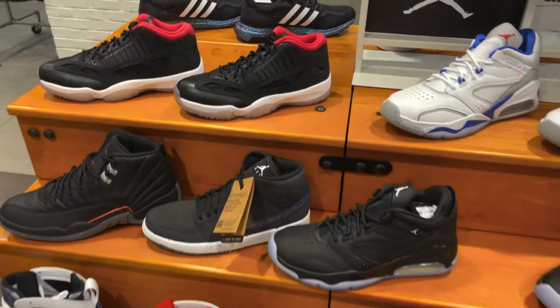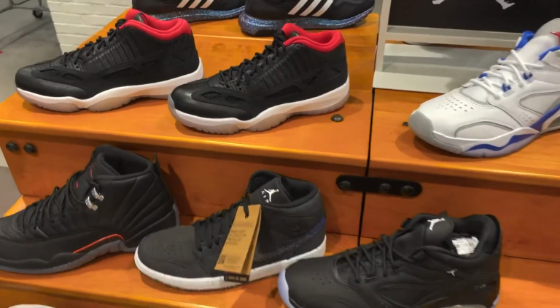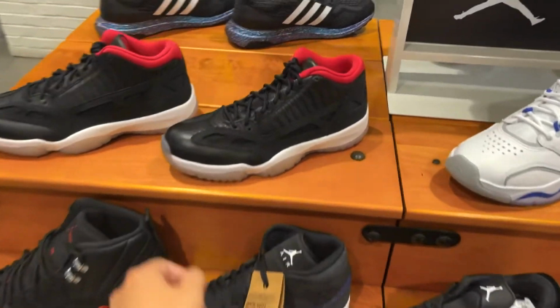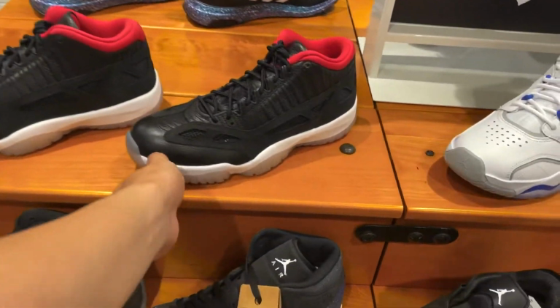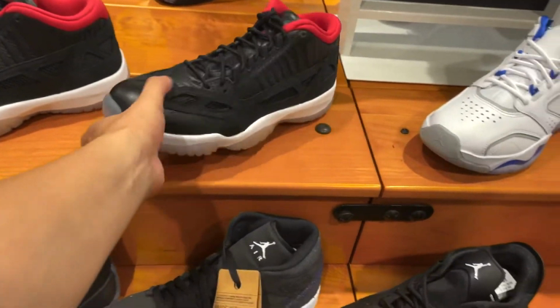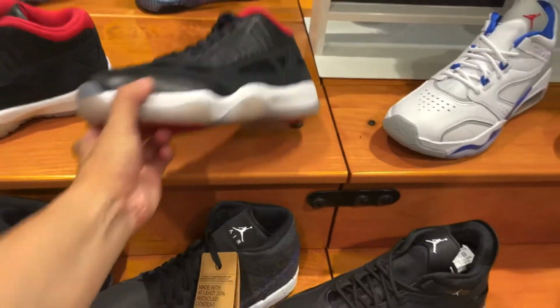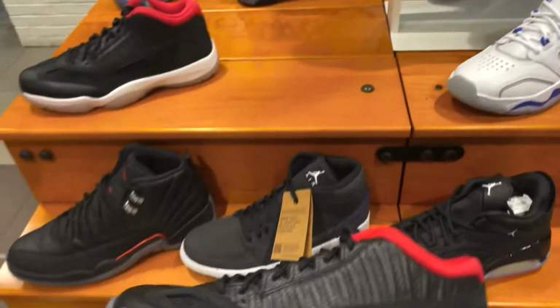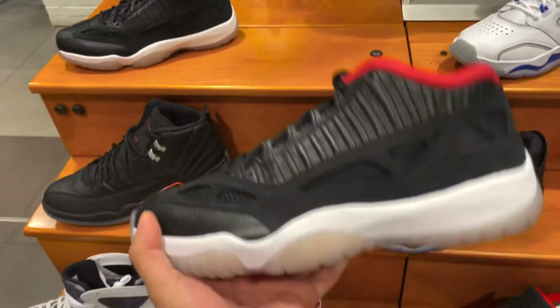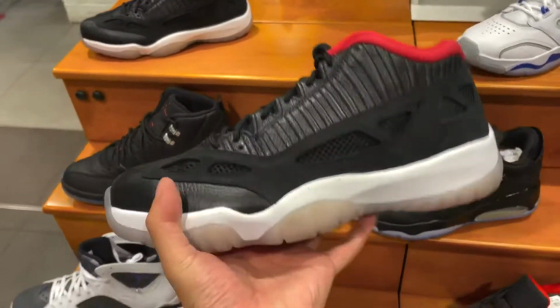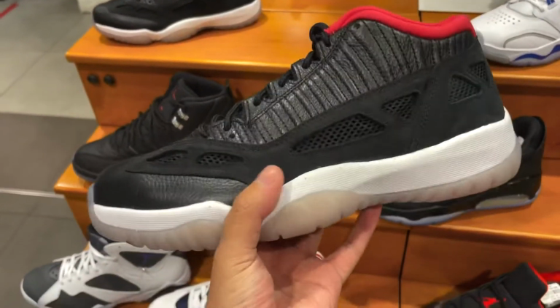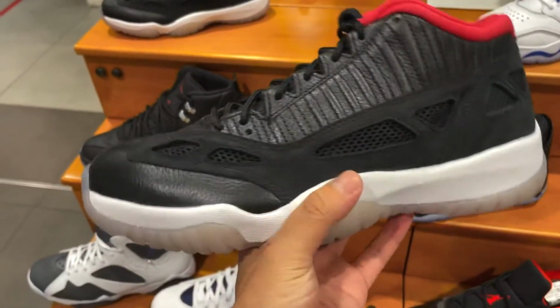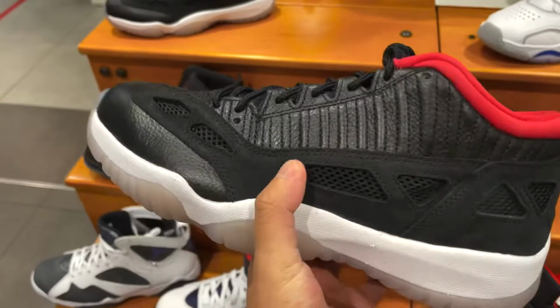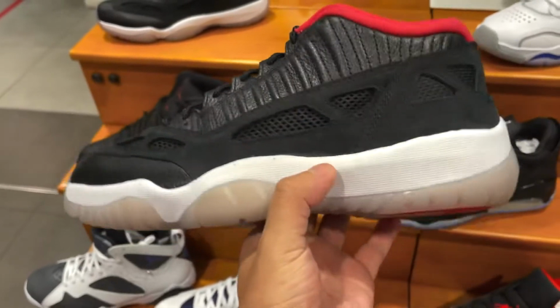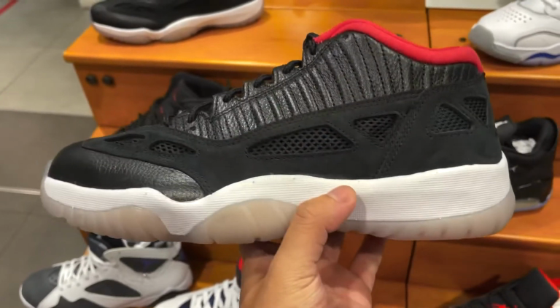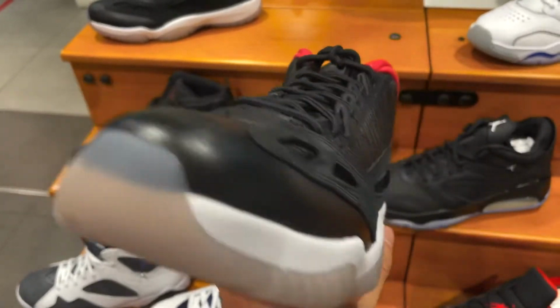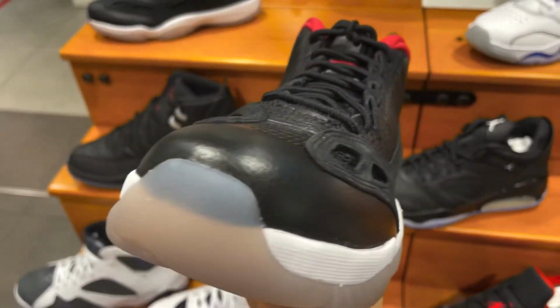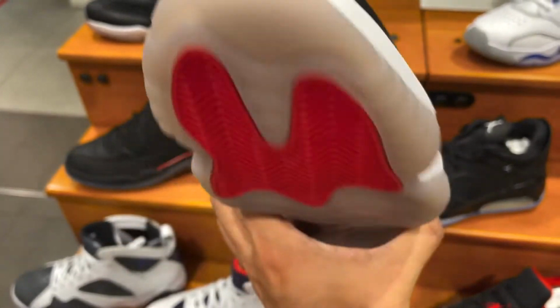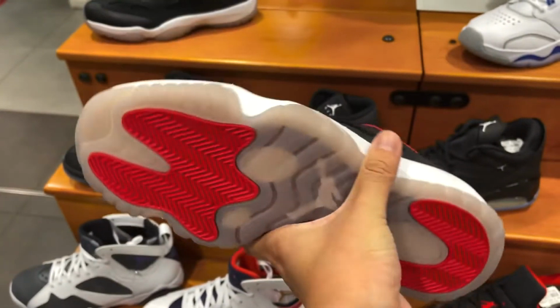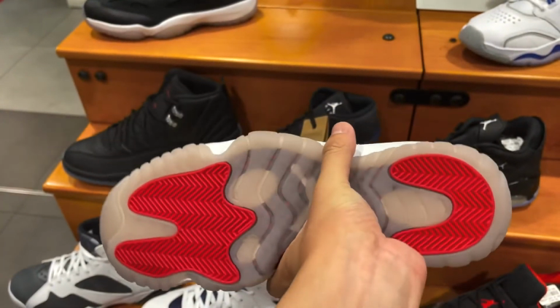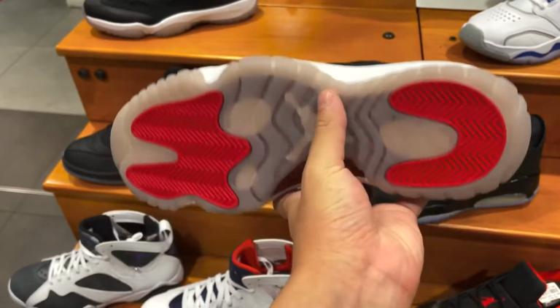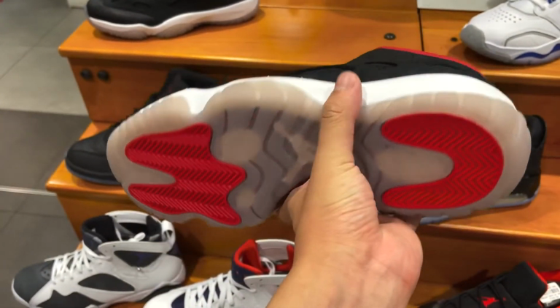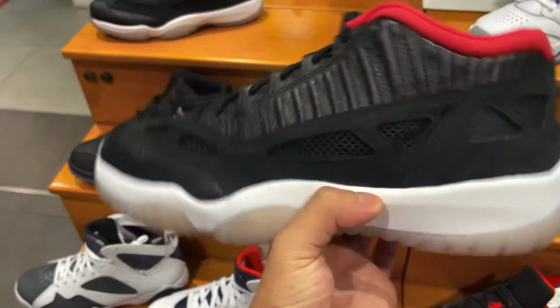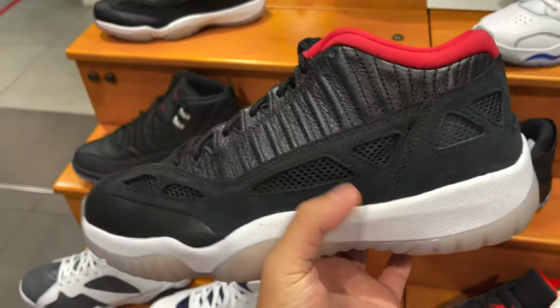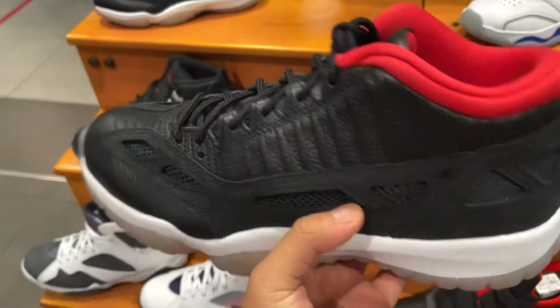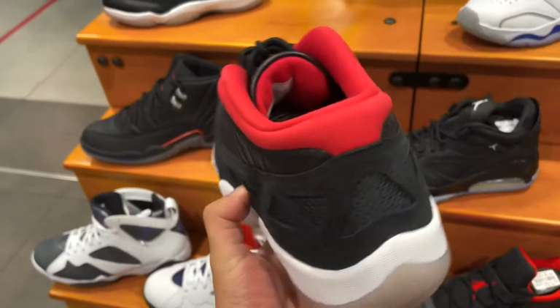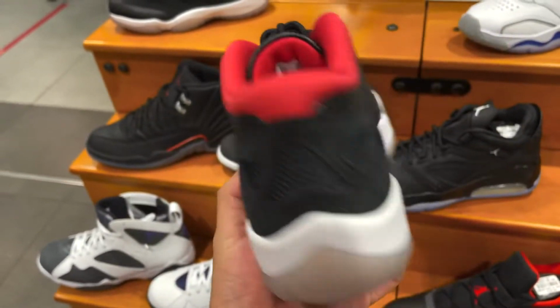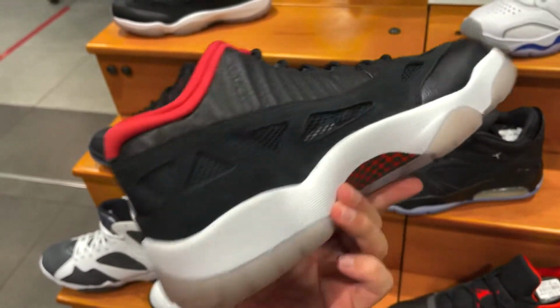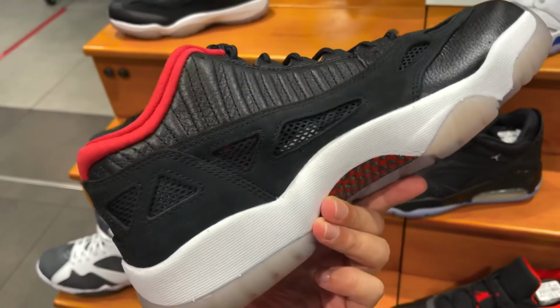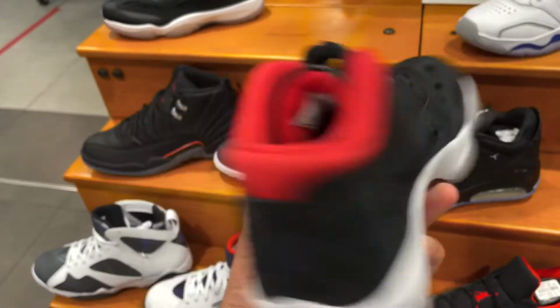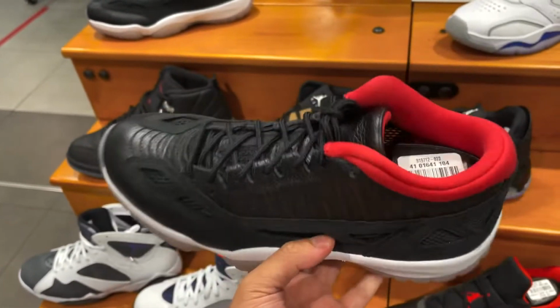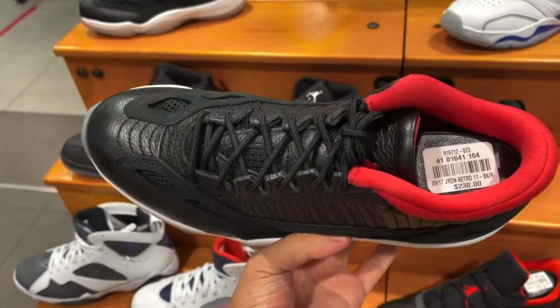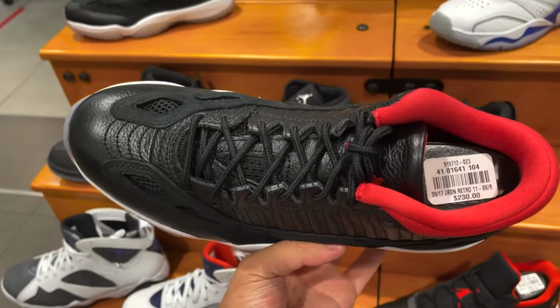Another new release that I saw in store at Champs is the Jordan 11 Low in the Bred colorway. It's cool that they retro these, but I really don't feel anything about this colorway. You're probably gonna see them in stores a lot going forward over the next months or so.